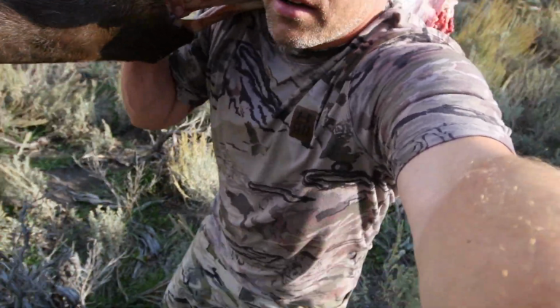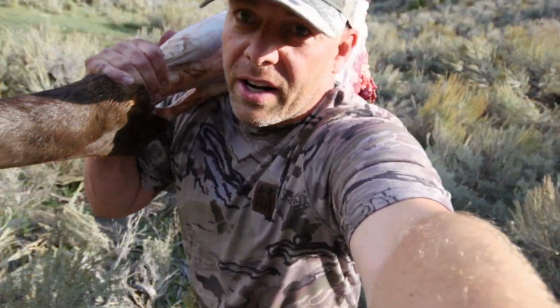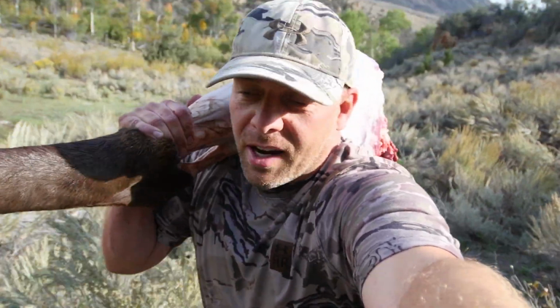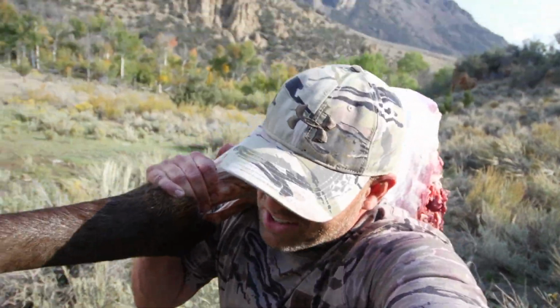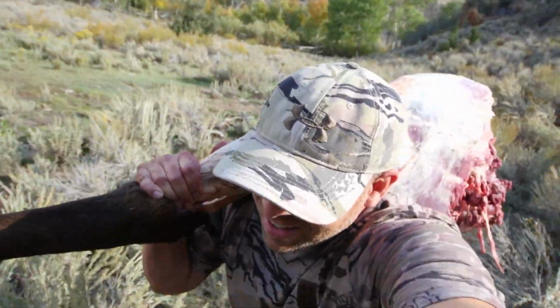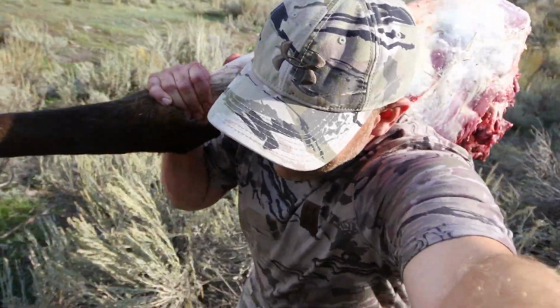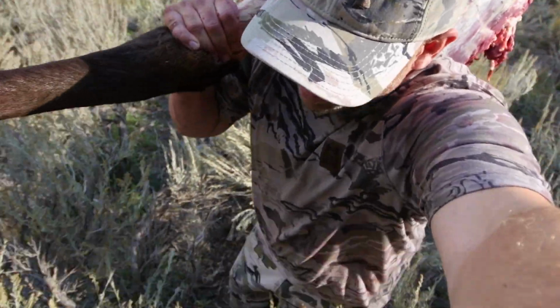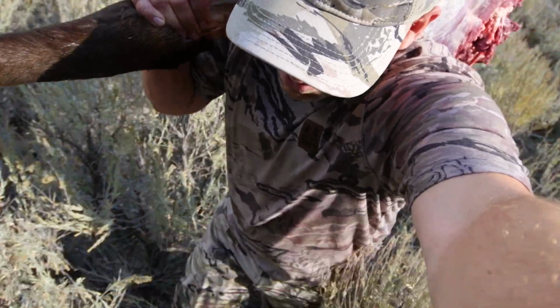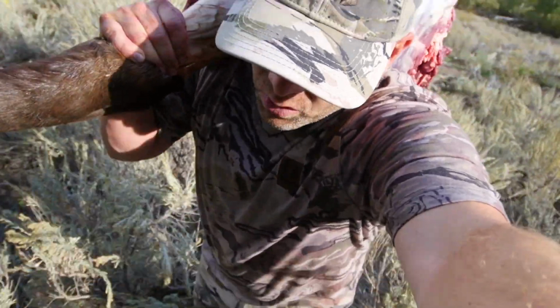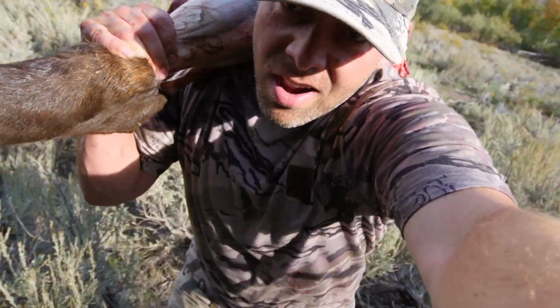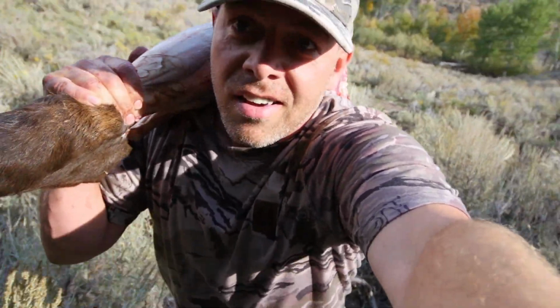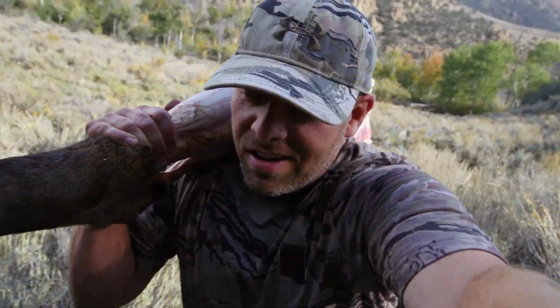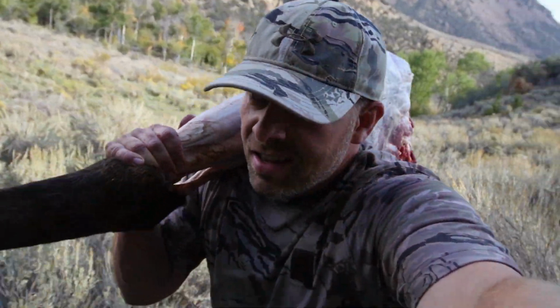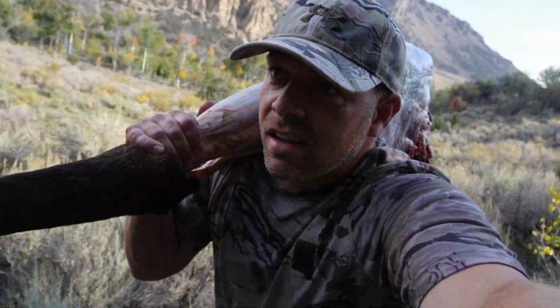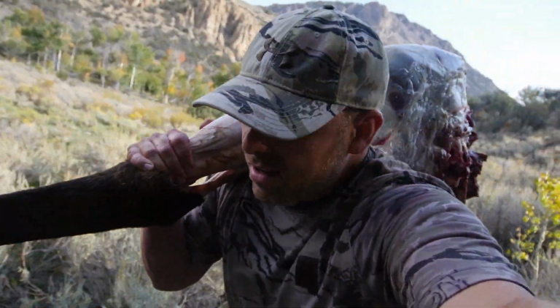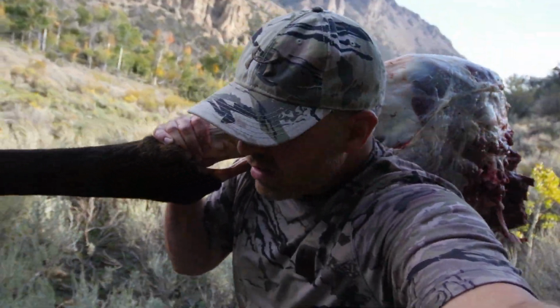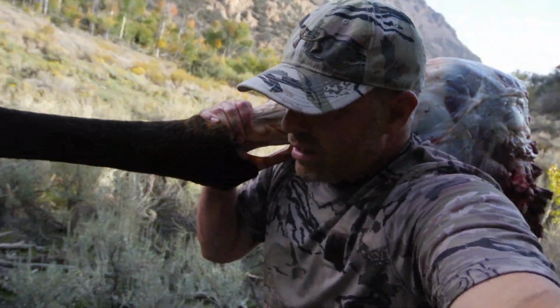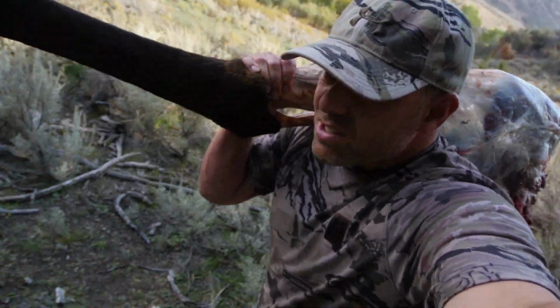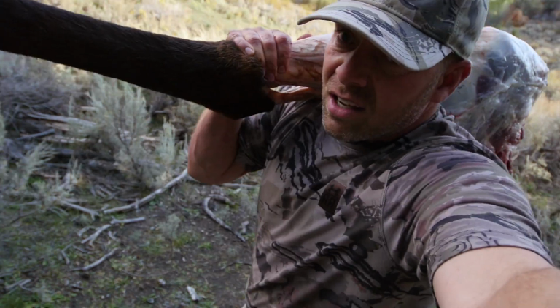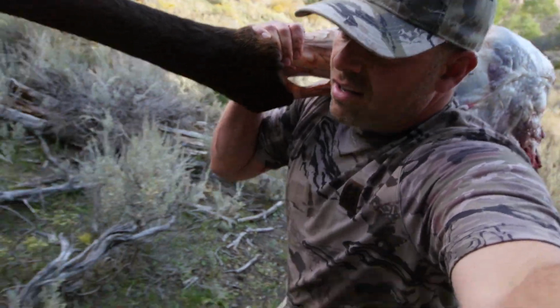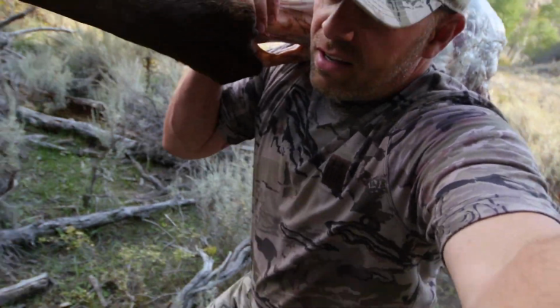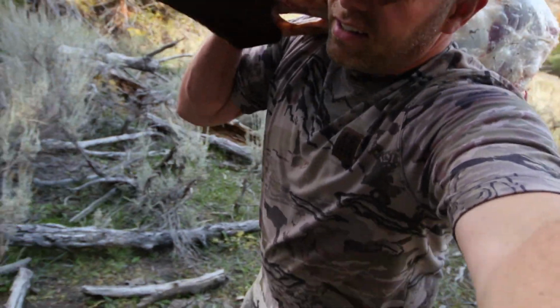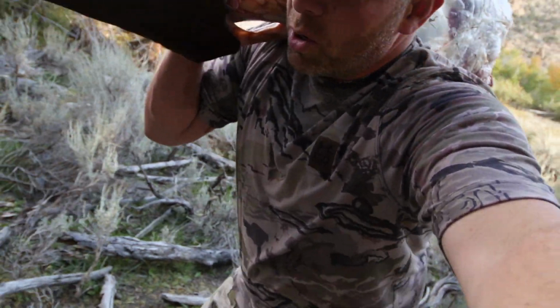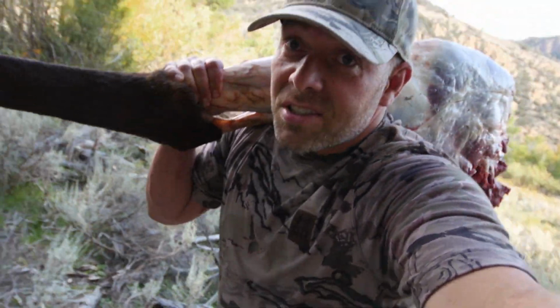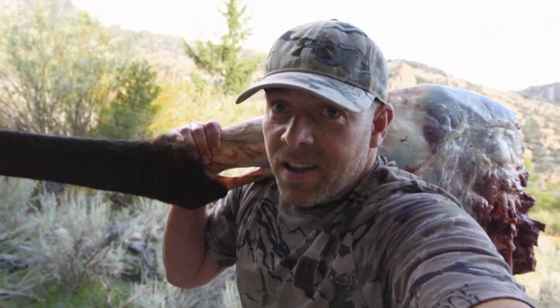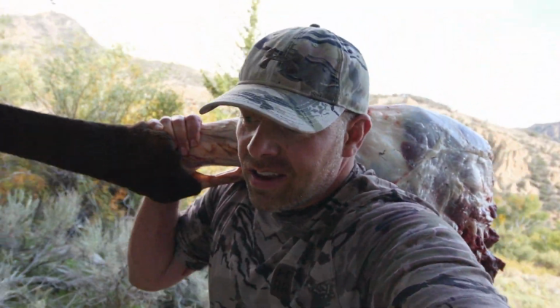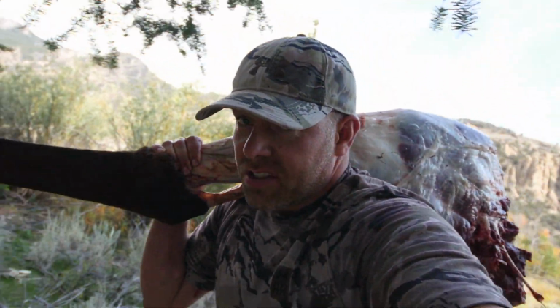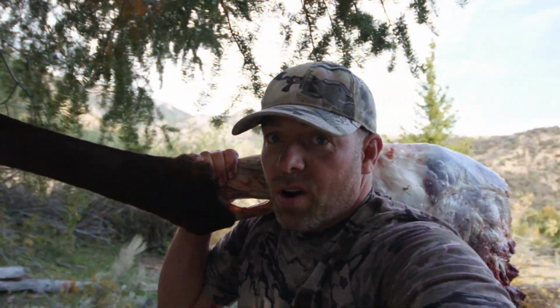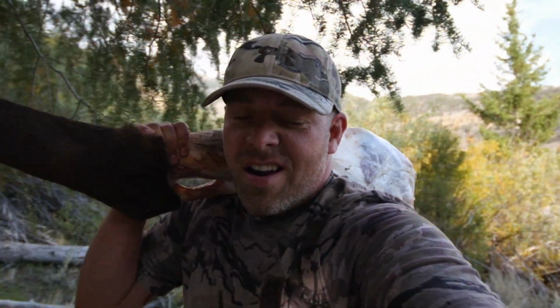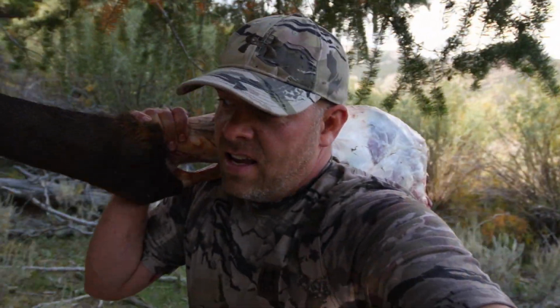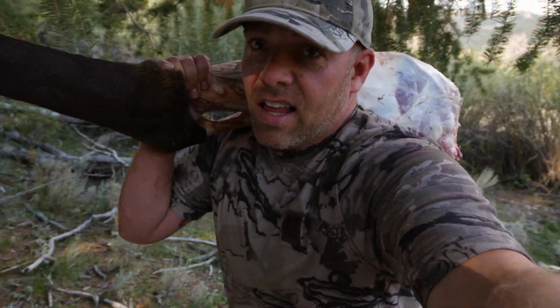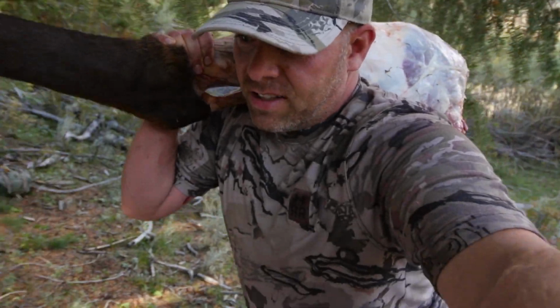I don't know why I grabbed the camera, but I just did. I didn't want to make two trips over here. You can see taking an elk apart by yourself is a chore and it's a lot of heavy lifting.